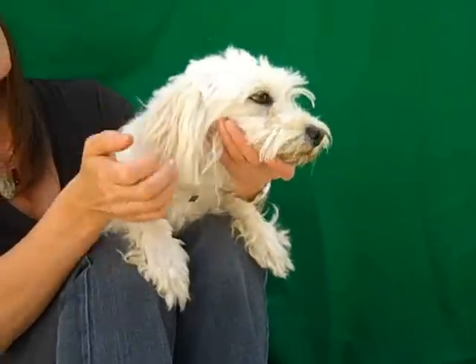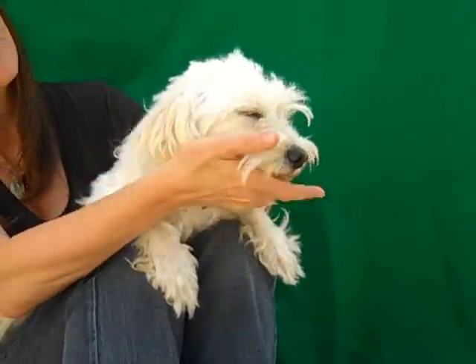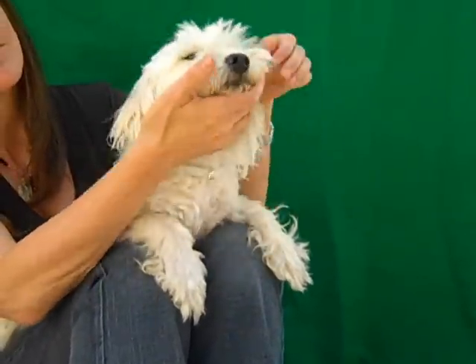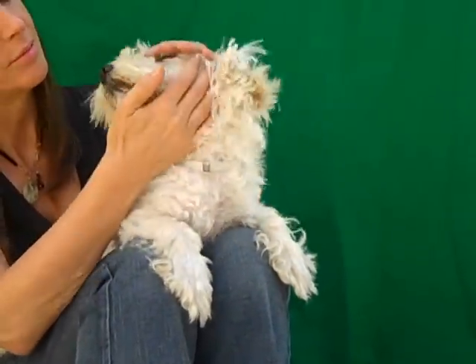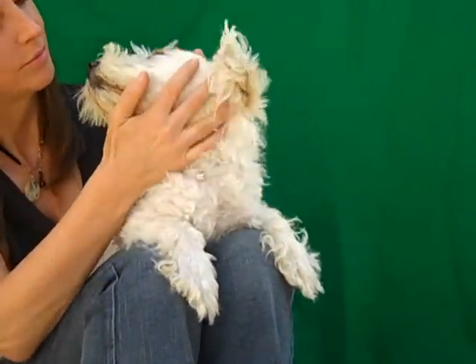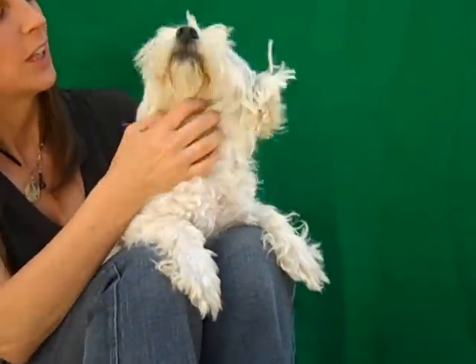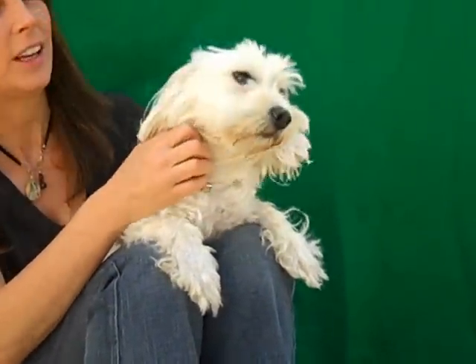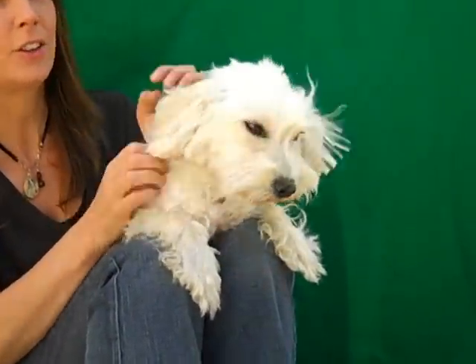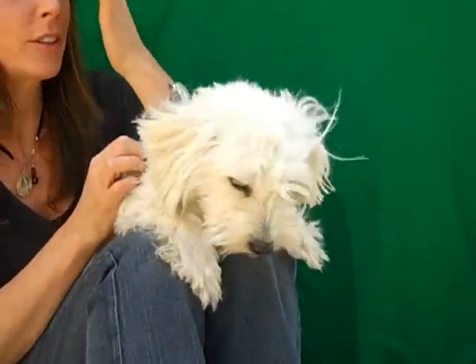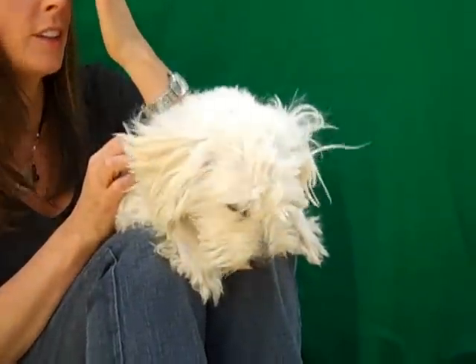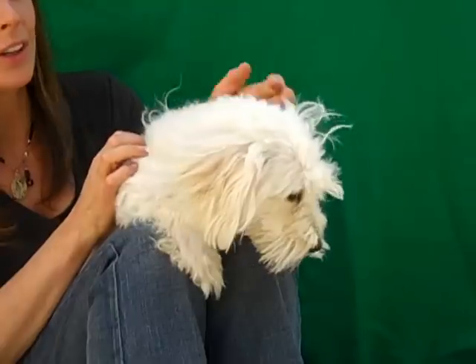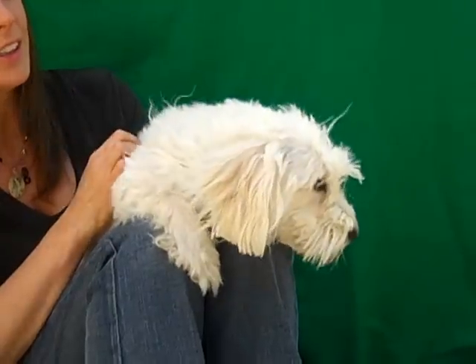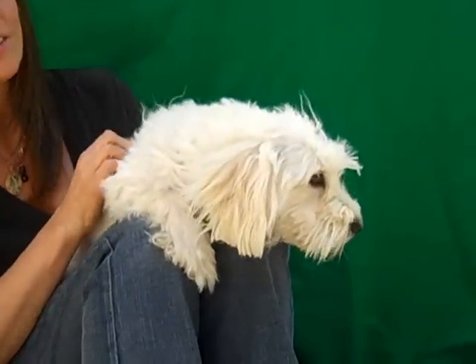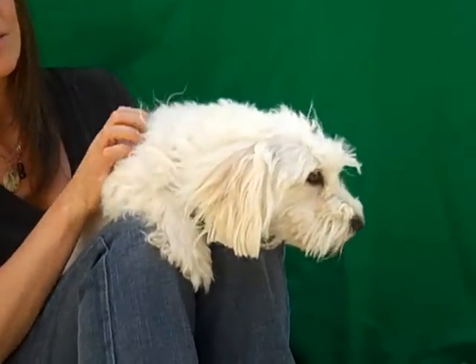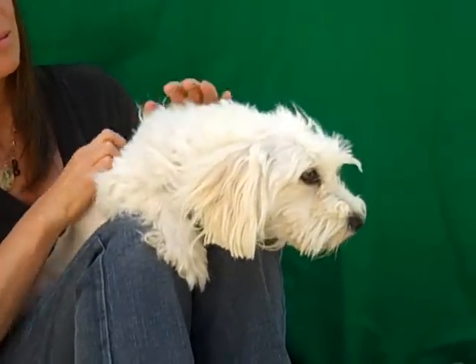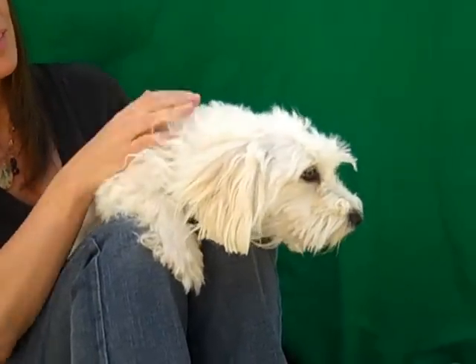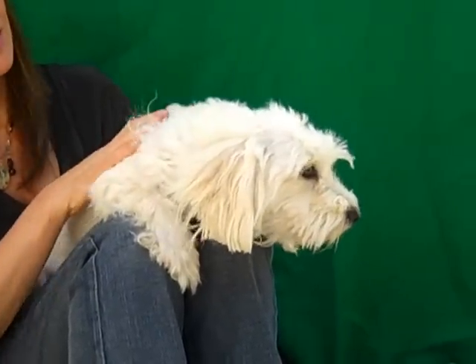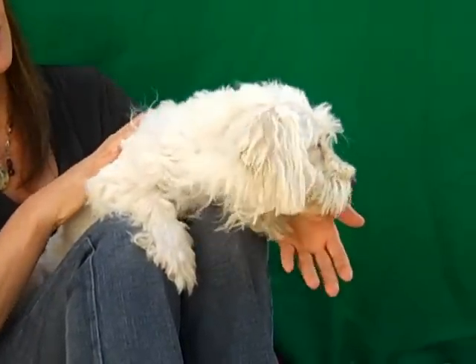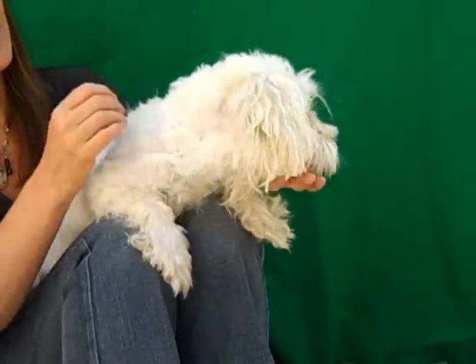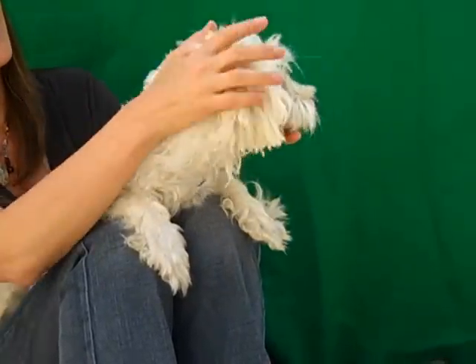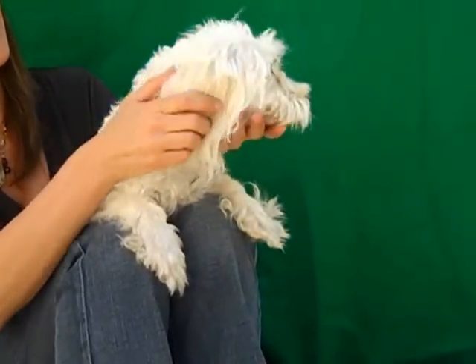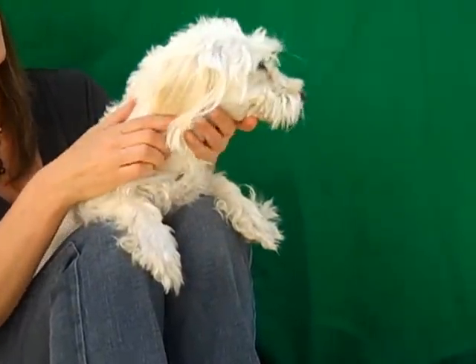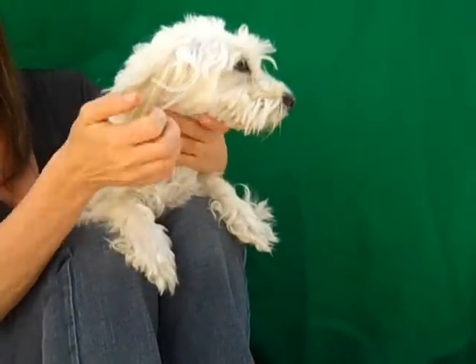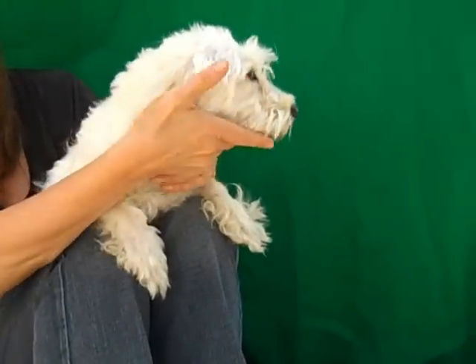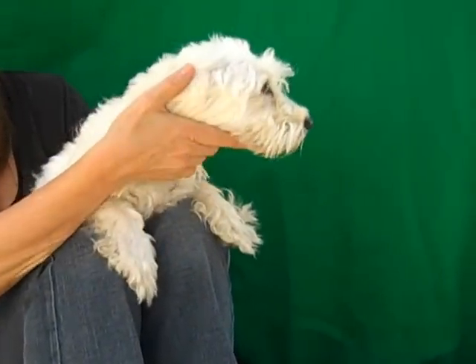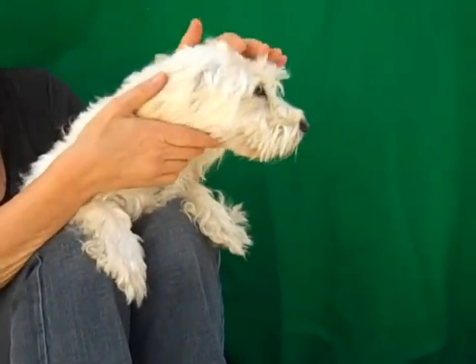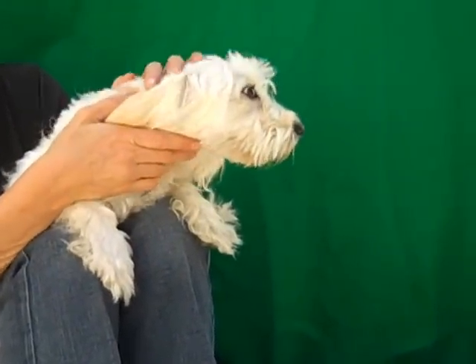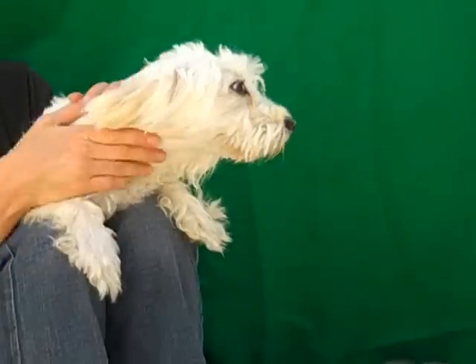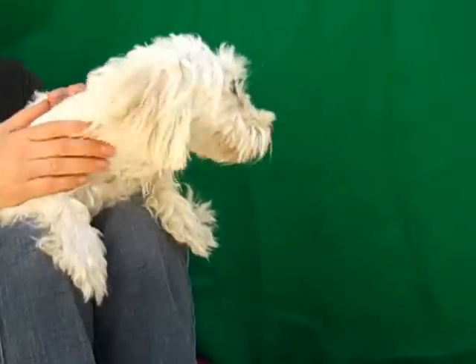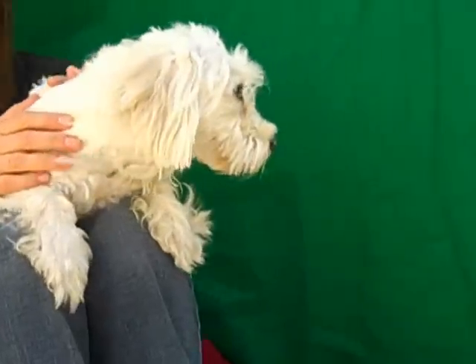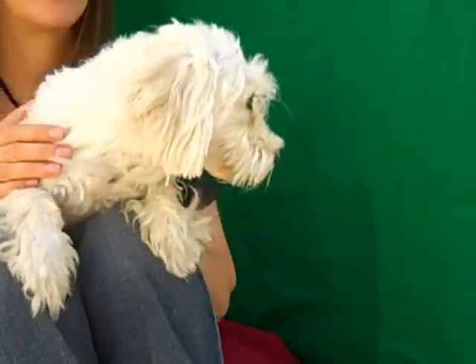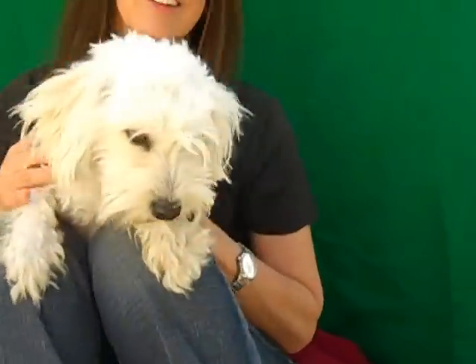I don't know — she might have some Coton de Tuléar in her. Yeah, she looks like a Coton. Maybe some Maltese in there. Whatever she is, she is gorgeous and white and soft and hypoallergenic, no shed.